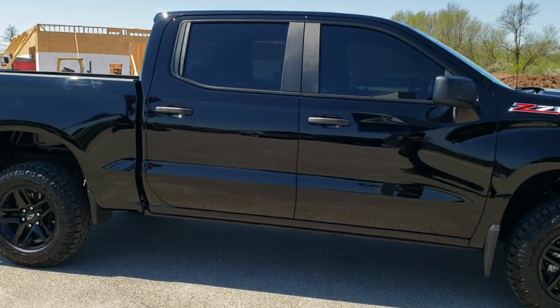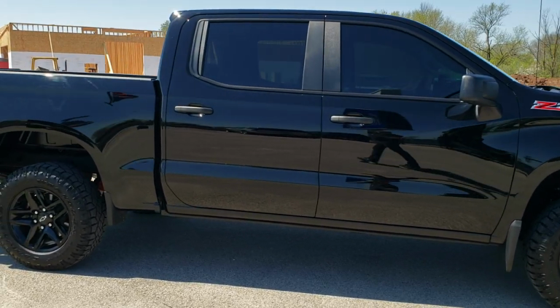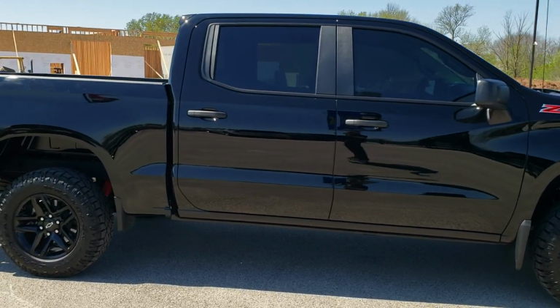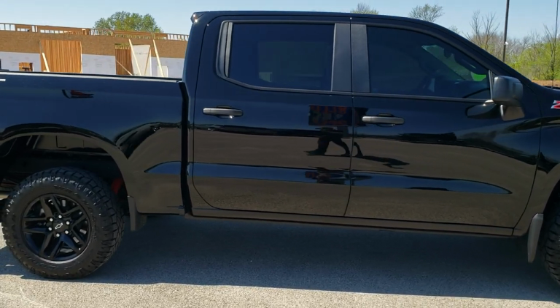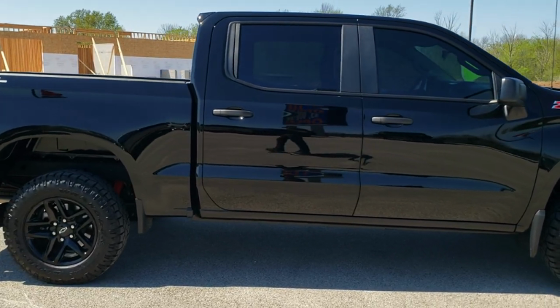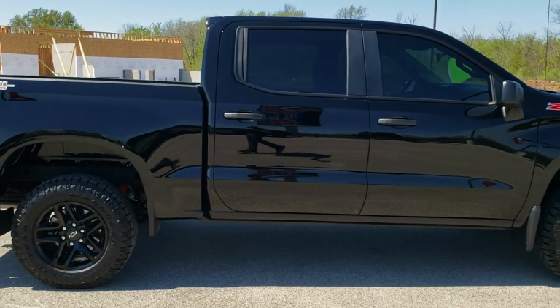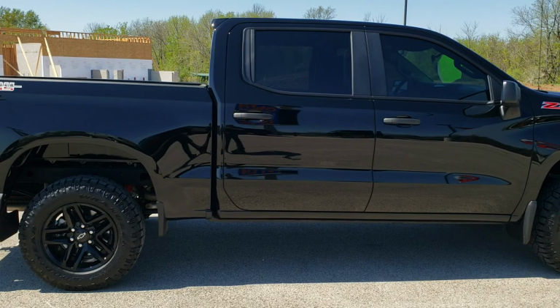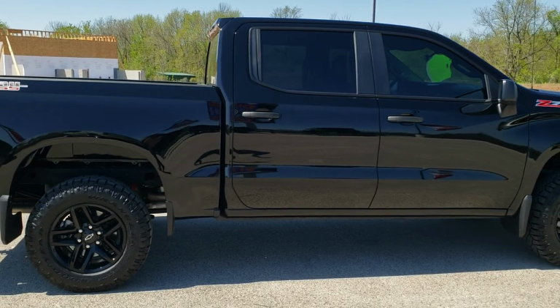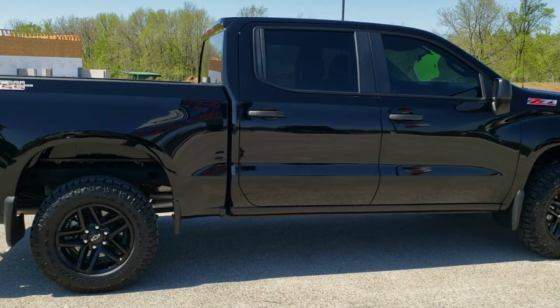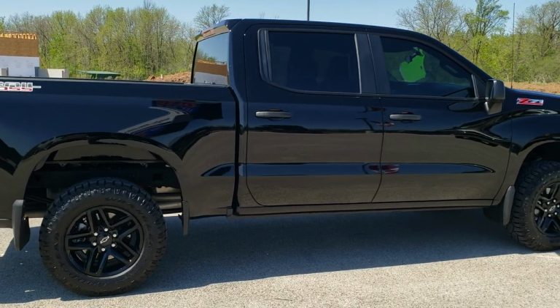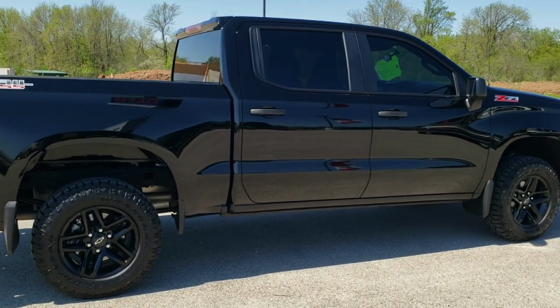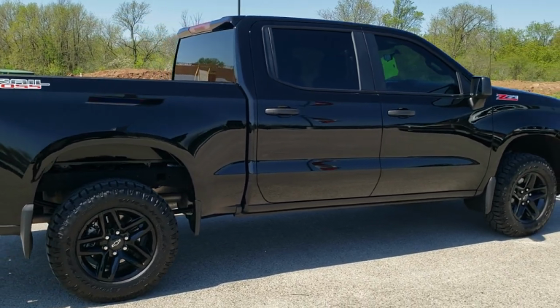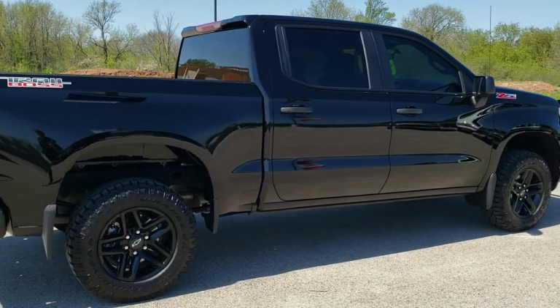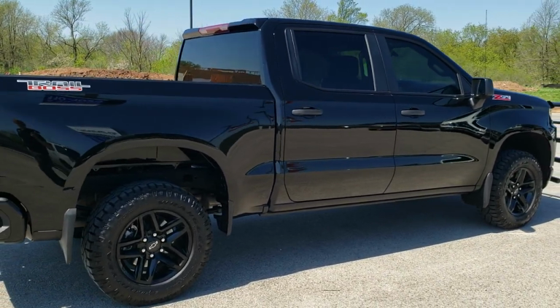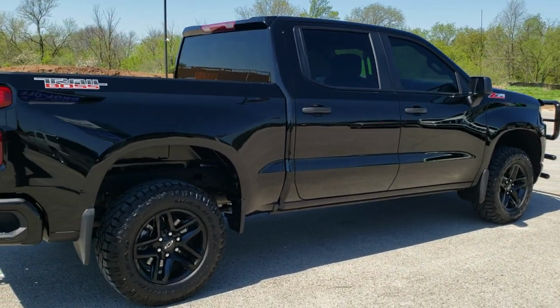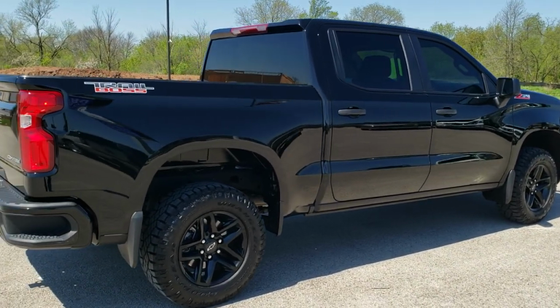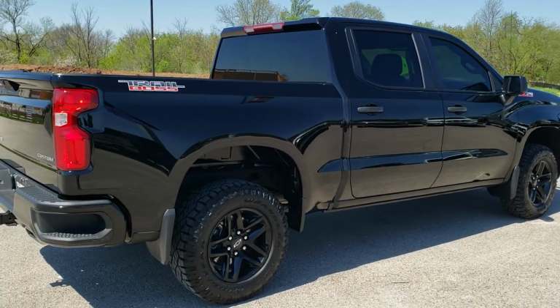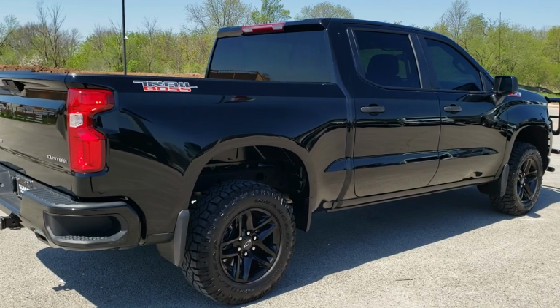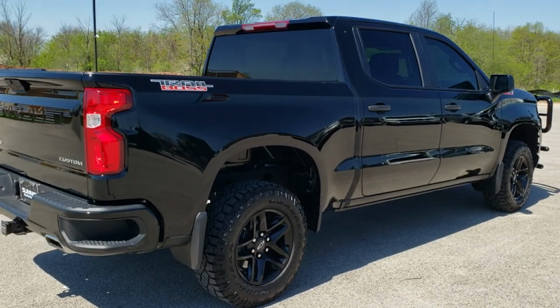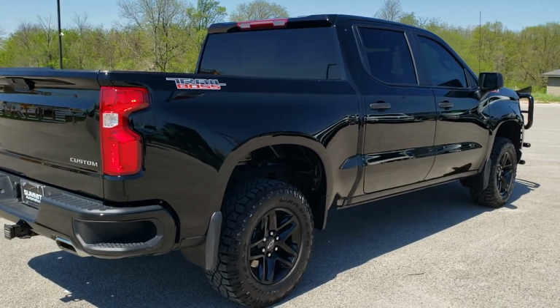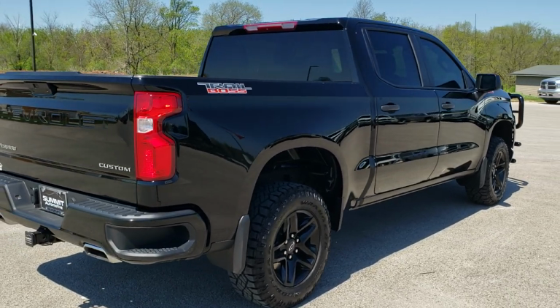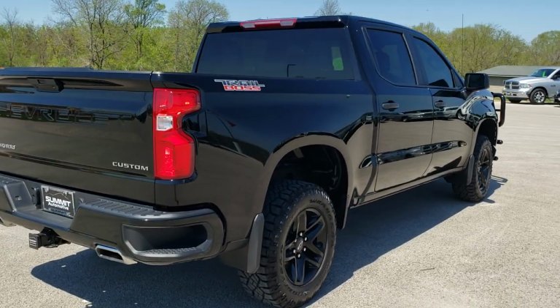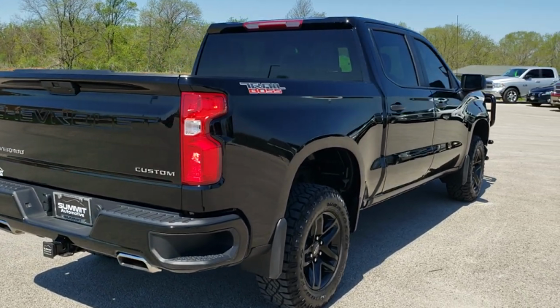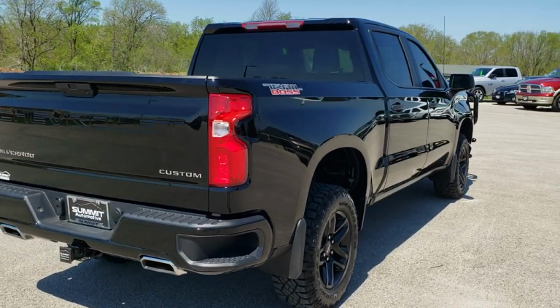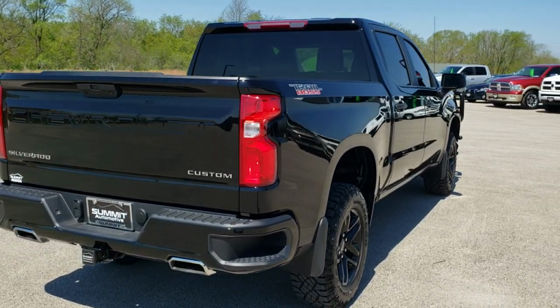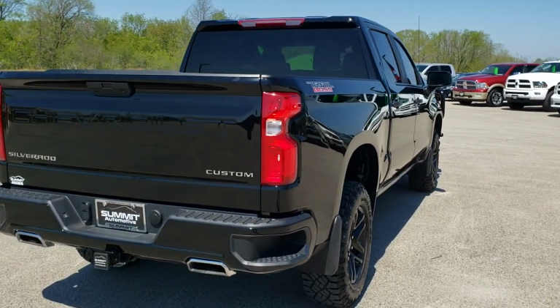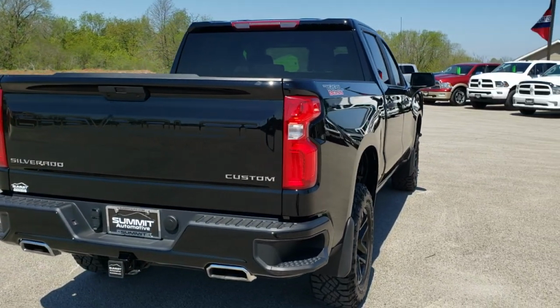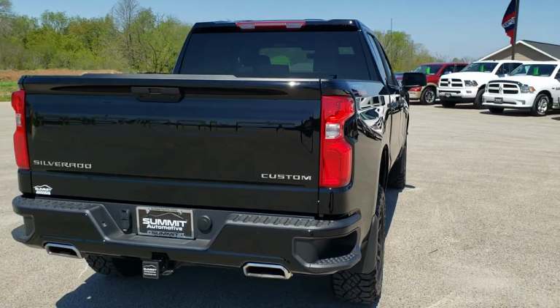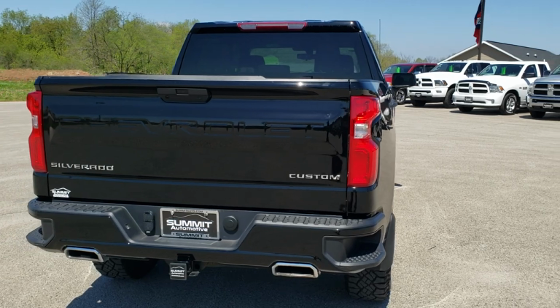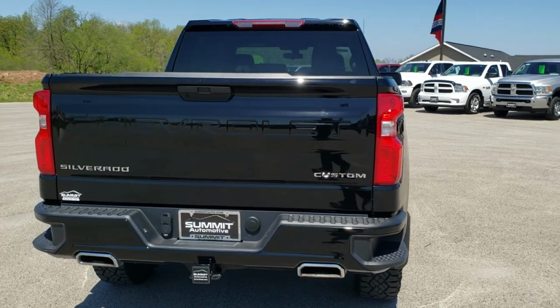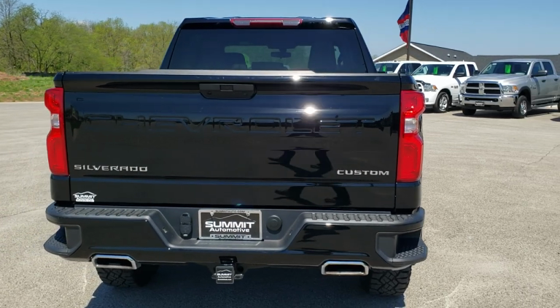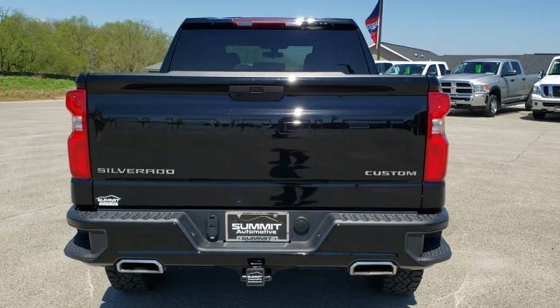This truck has a 5.3 liter V8 motor. It has been fully safety inspected by our service shop. It has a fresh oil and filter change, all the fluids have been checked and topped off, and this truck is 100% ready to go.